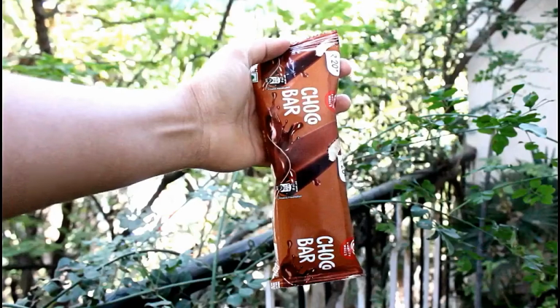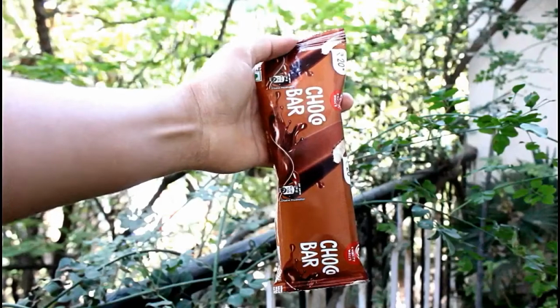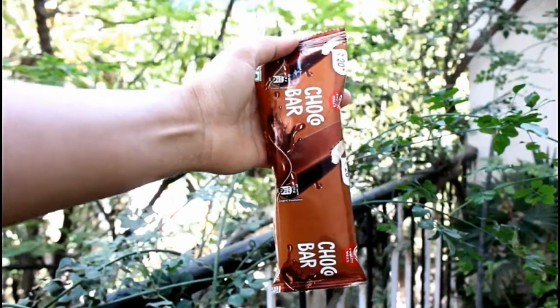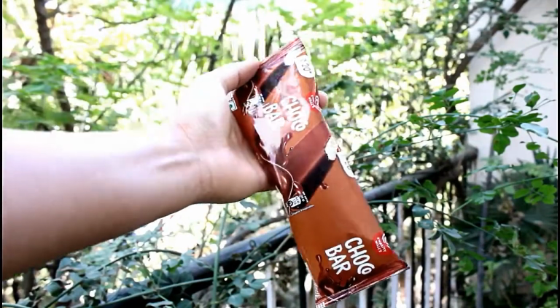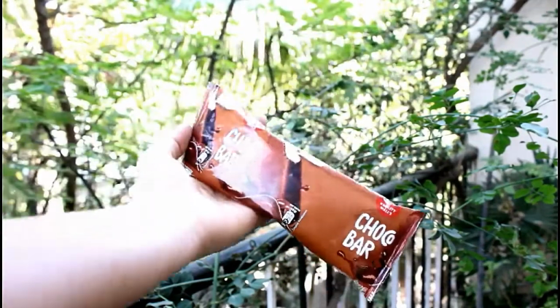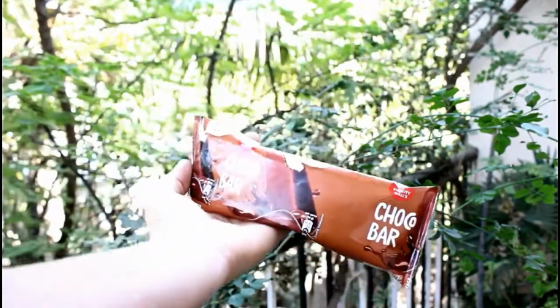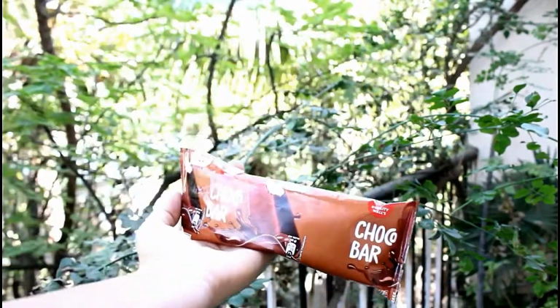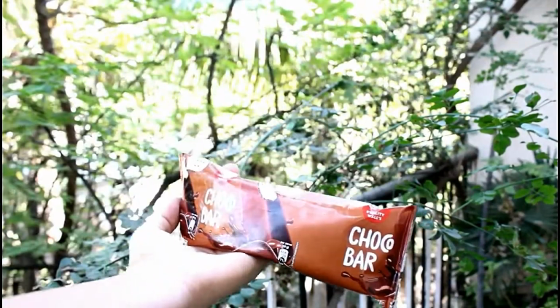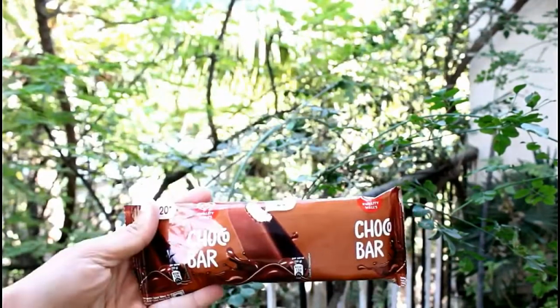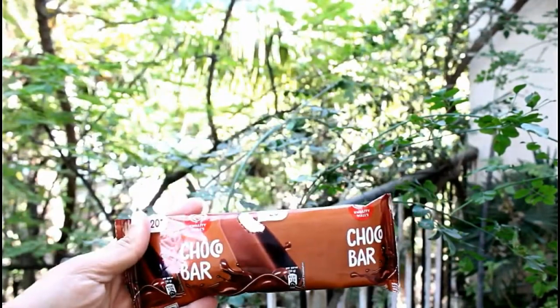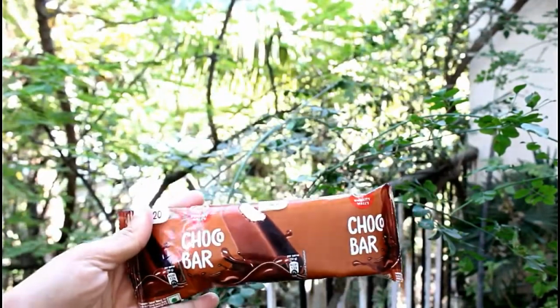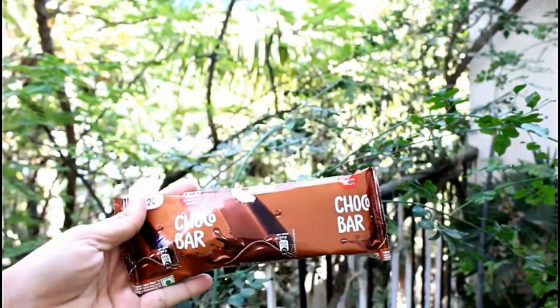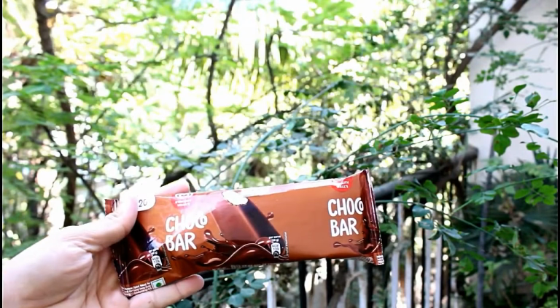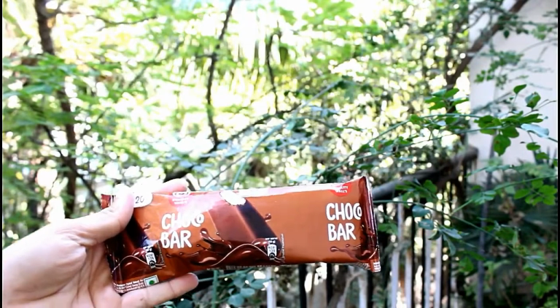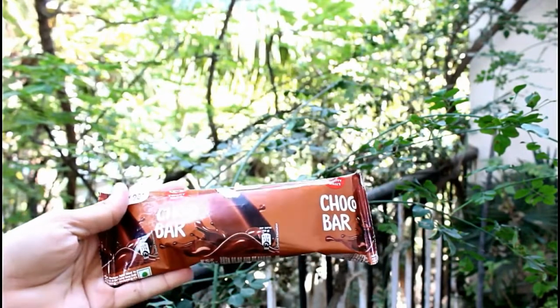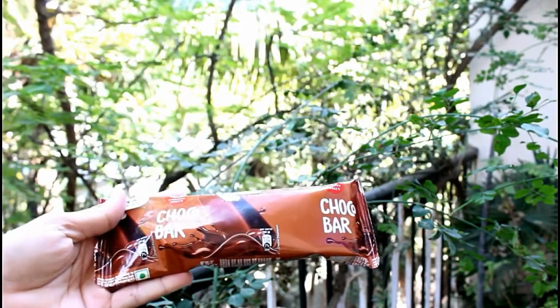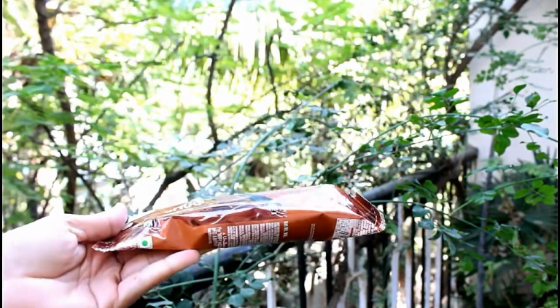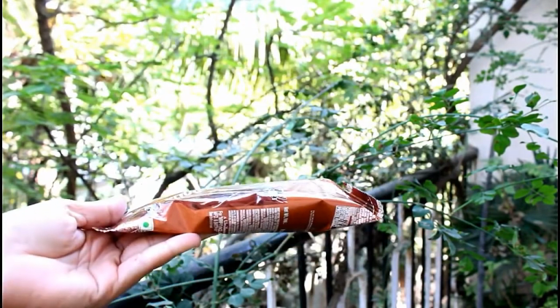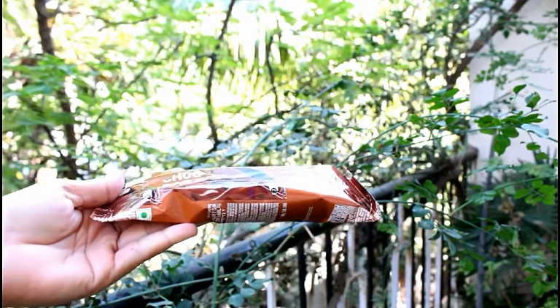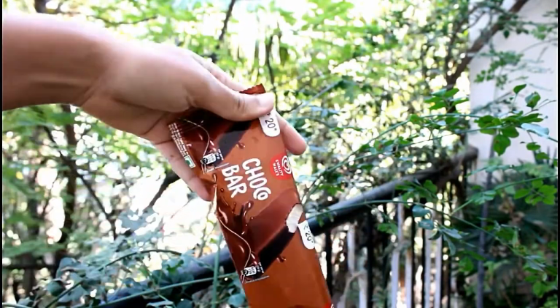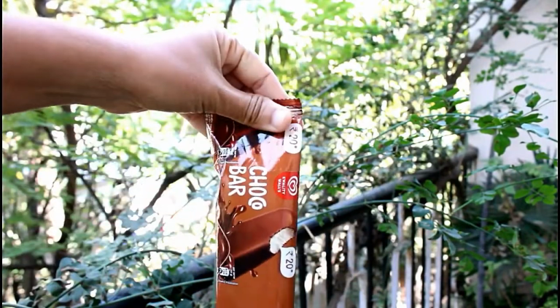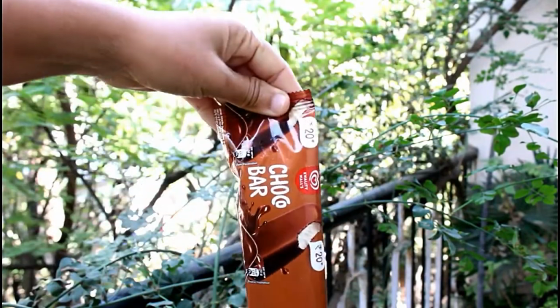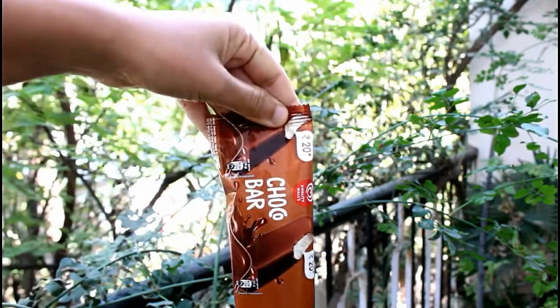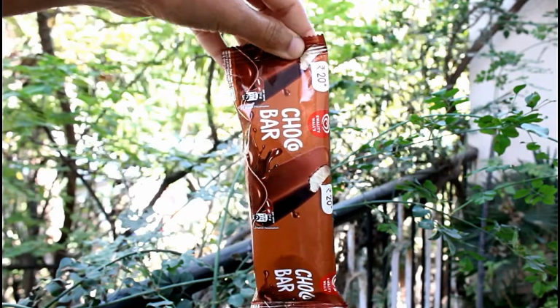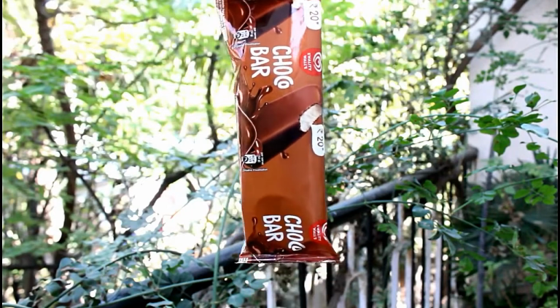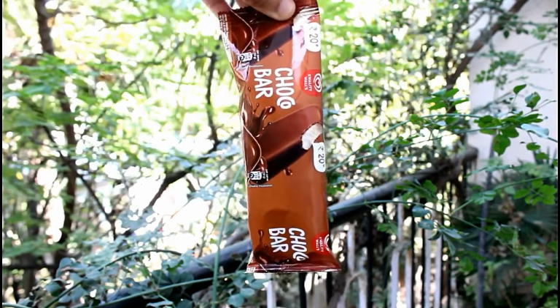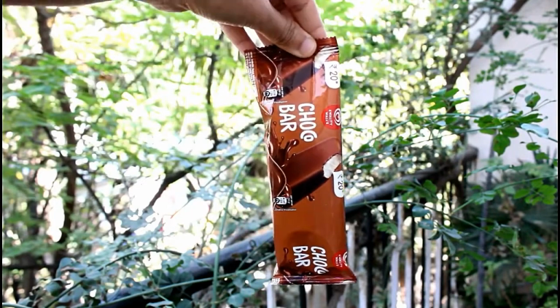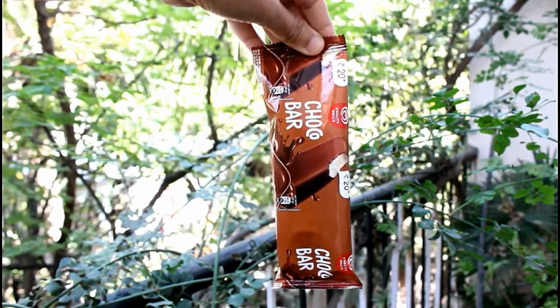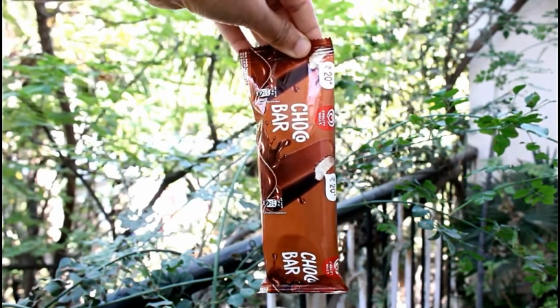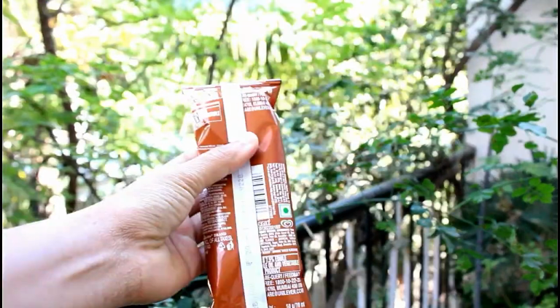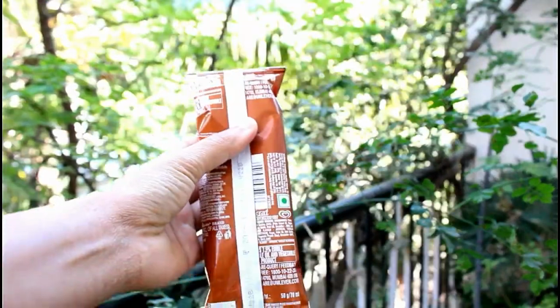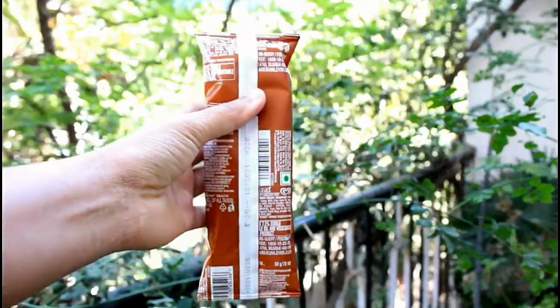Hey, hi everyone, welcome to my channel. In this video I'm going to review Choco Bar ice cream which is from Kwality Walls brand. It cost me around 20 rupees. It is 100% vegetarian. If you talk about its quantity, it is 50 grams.